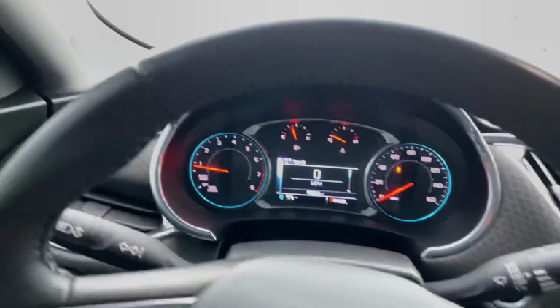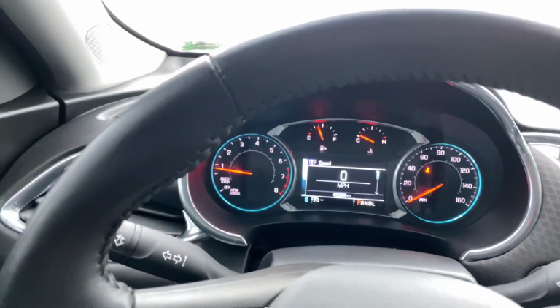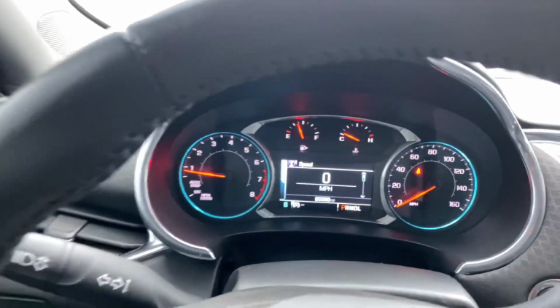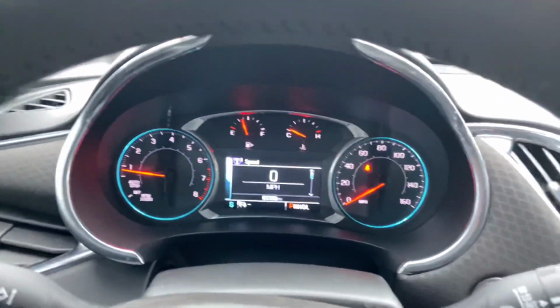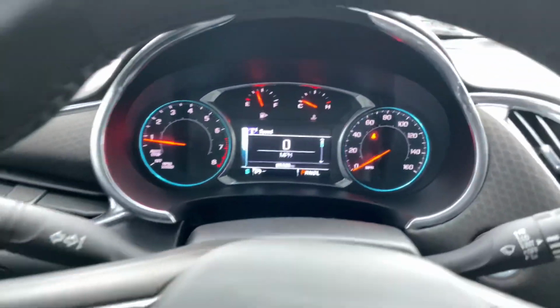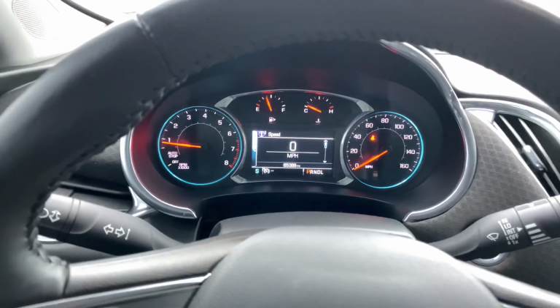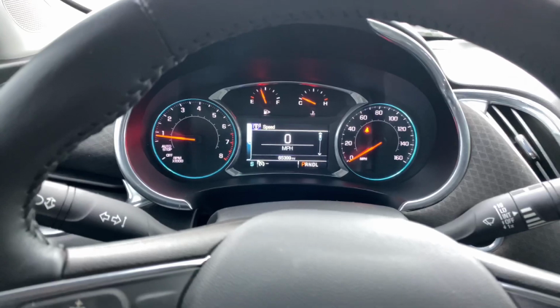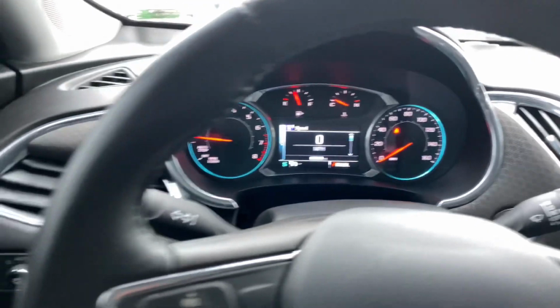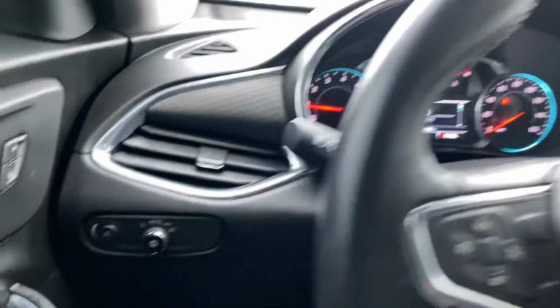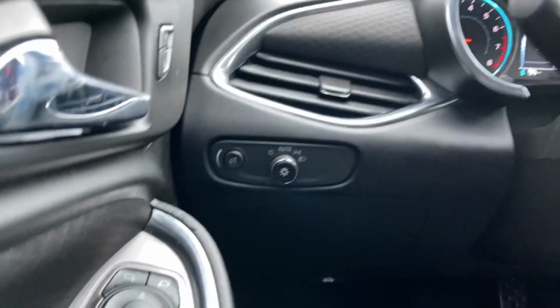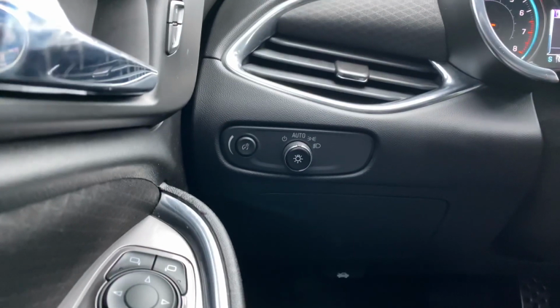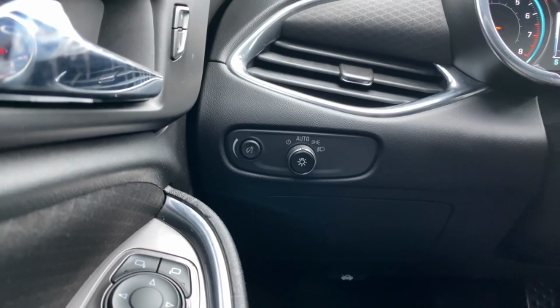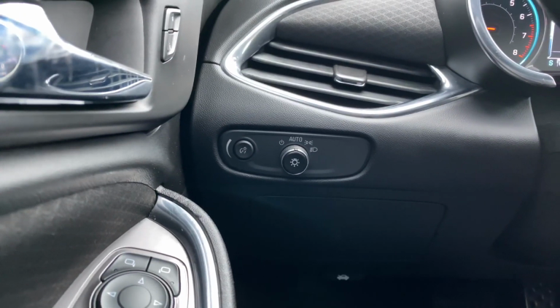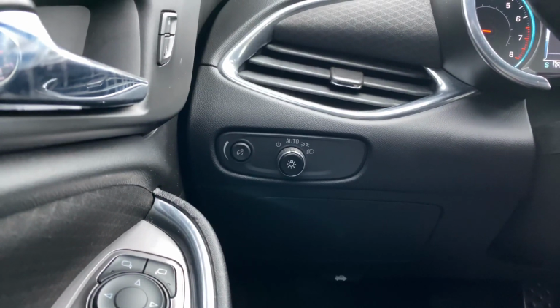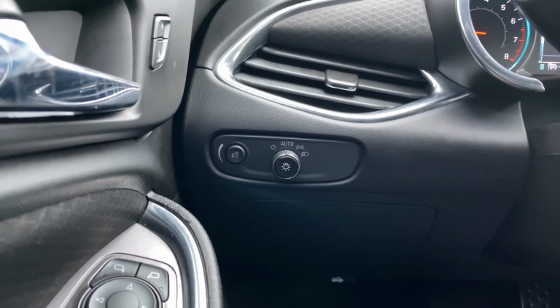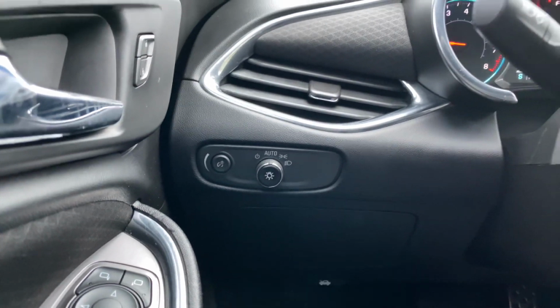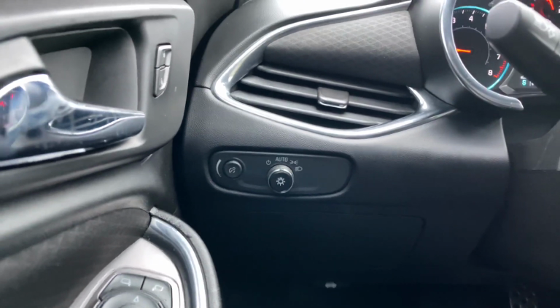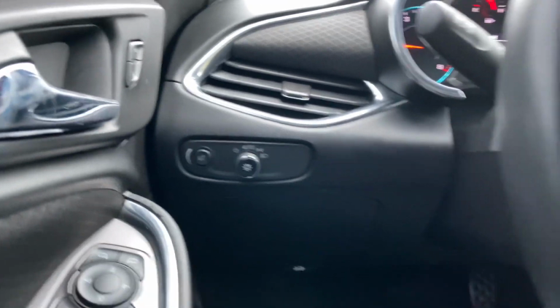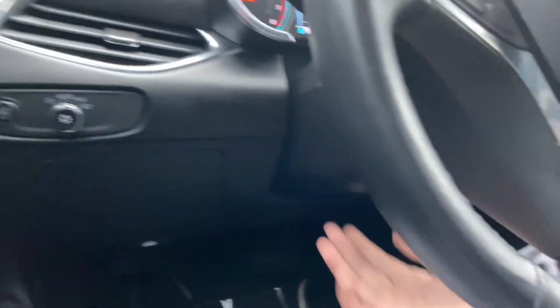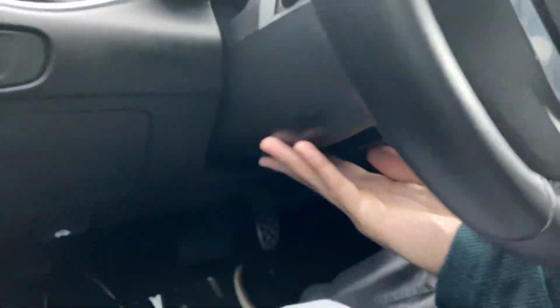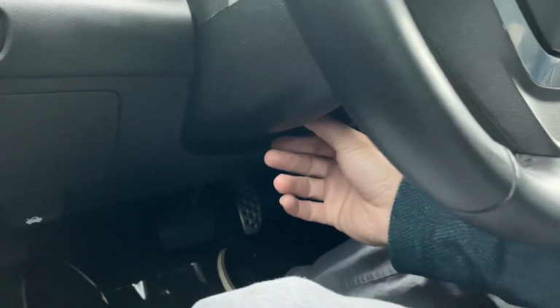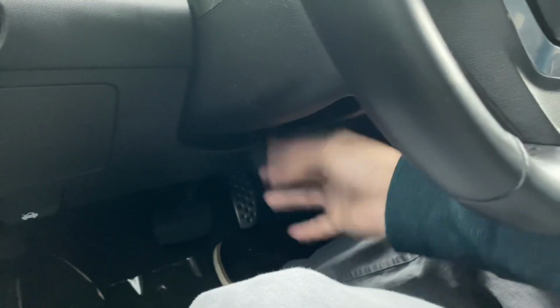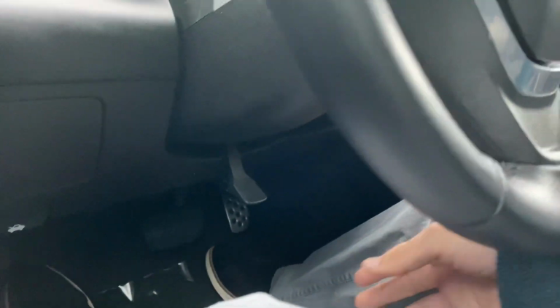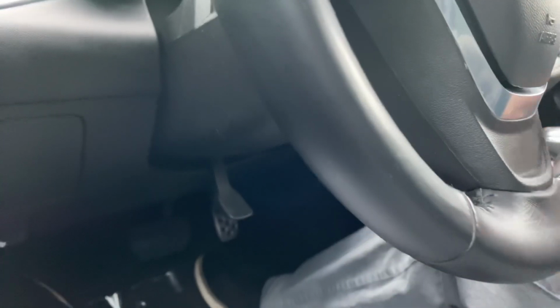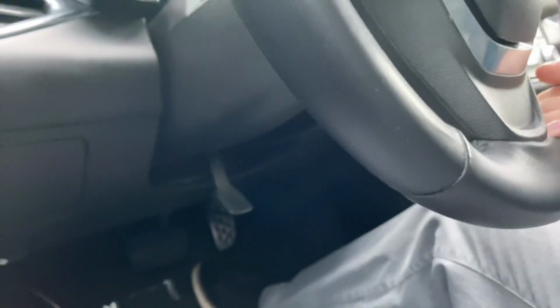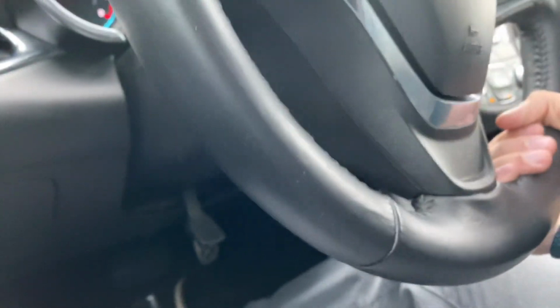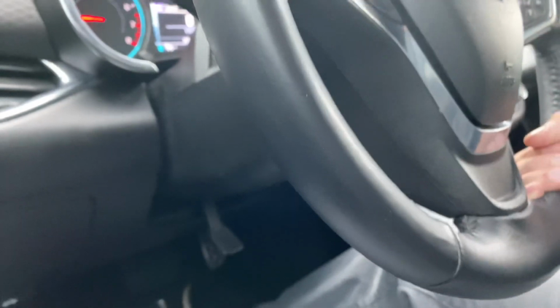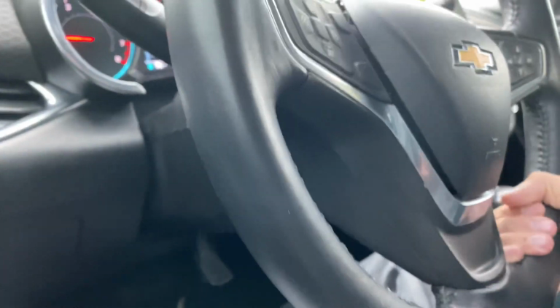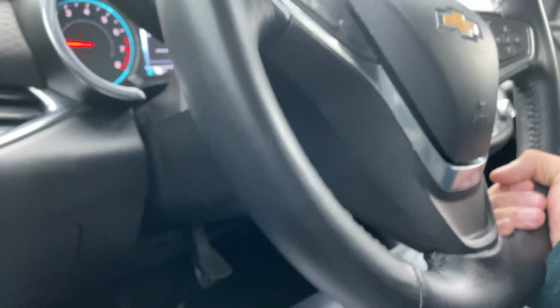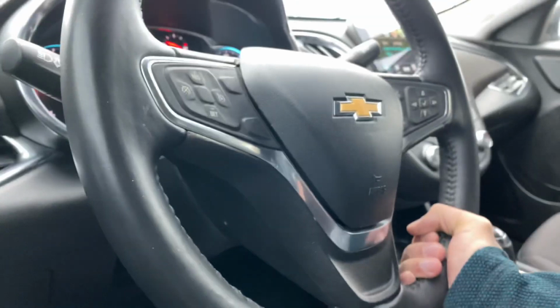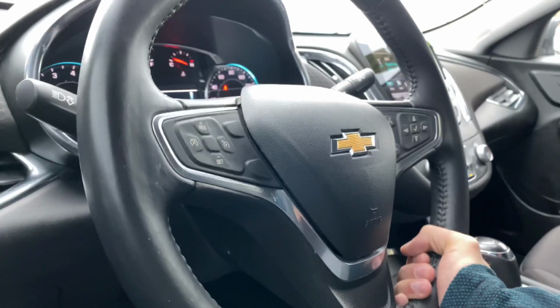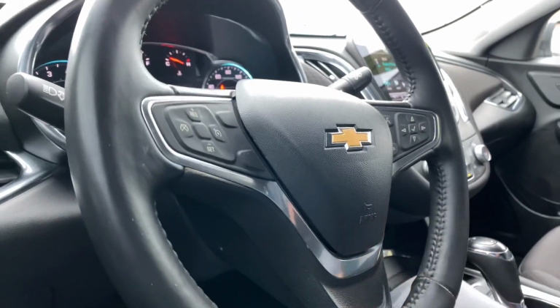This model currently has 65,399 miles. On the left-hand side, we've got dash illumination controls as well as automatic headlights. The steering wheel unlocks from down below — you can tilt and telescope it to get it wherever you need.